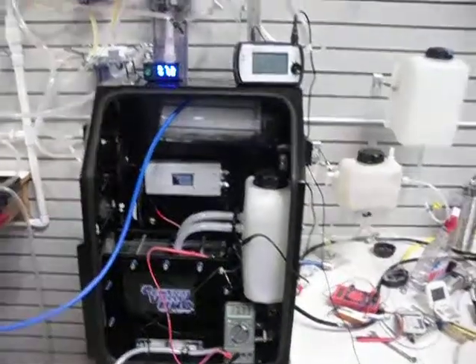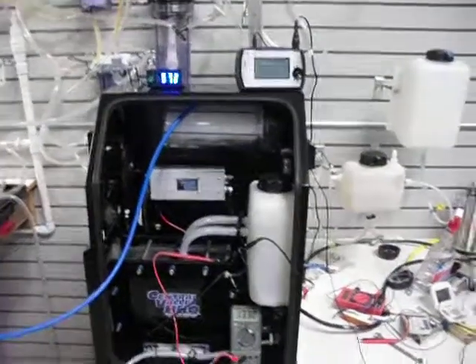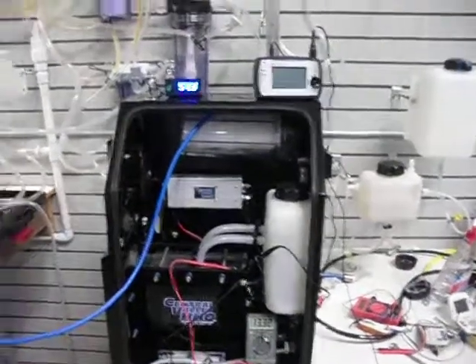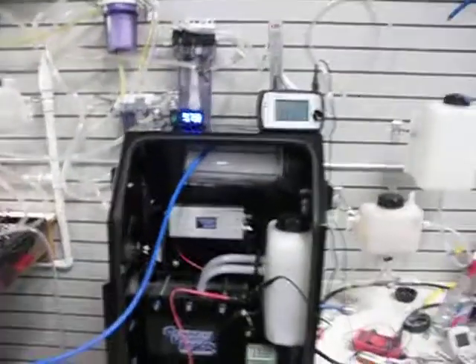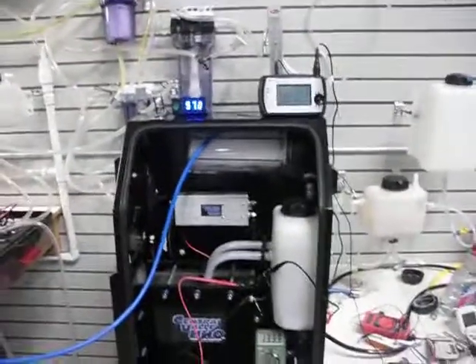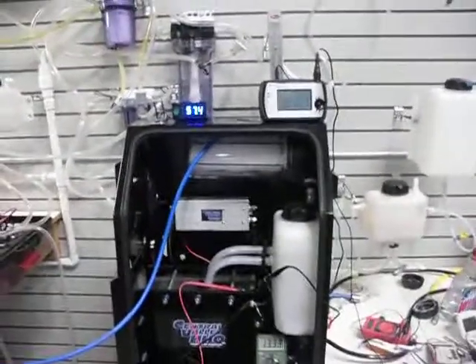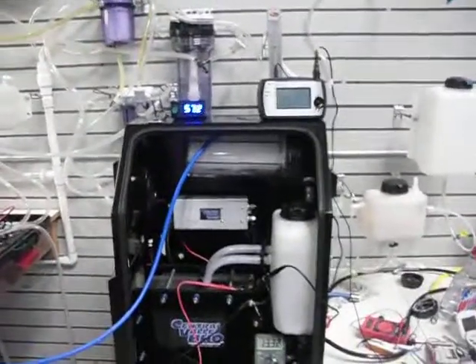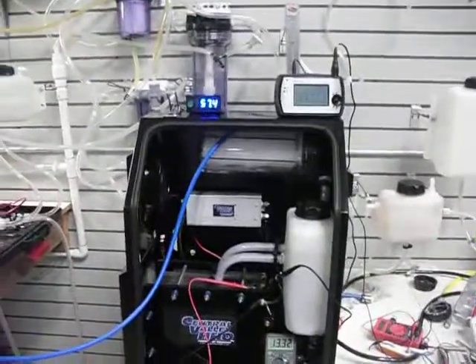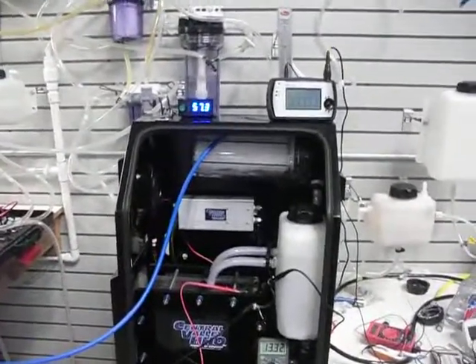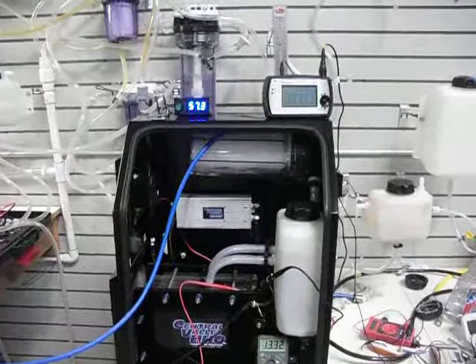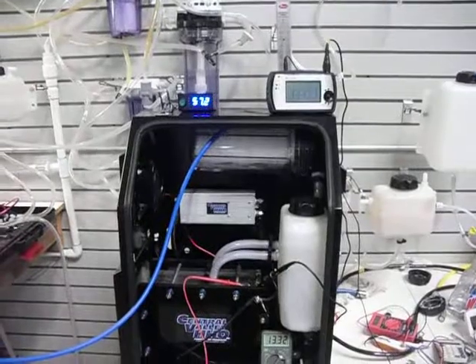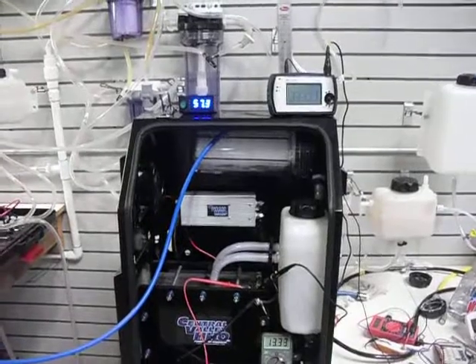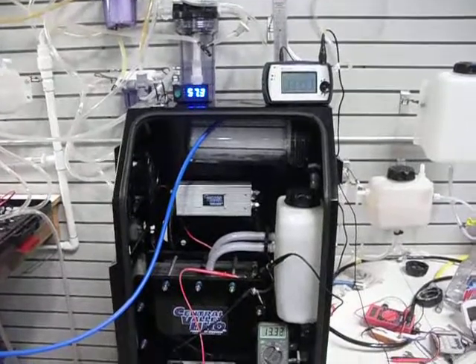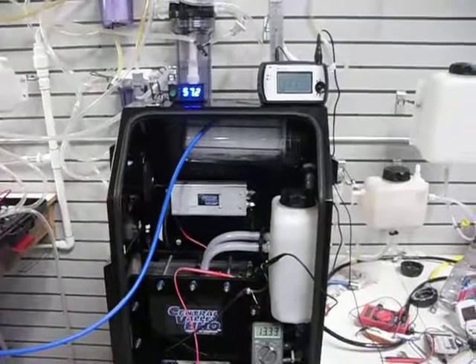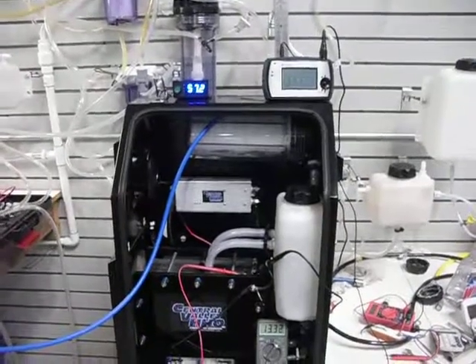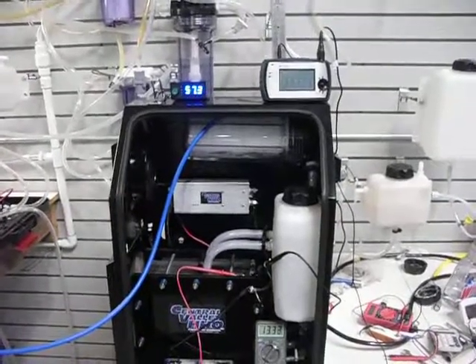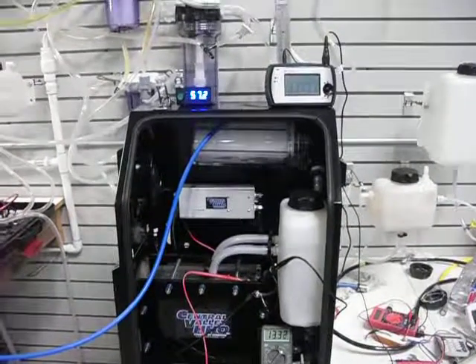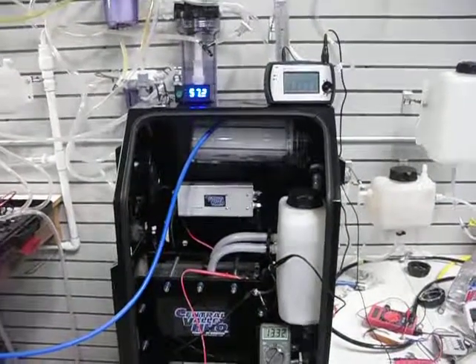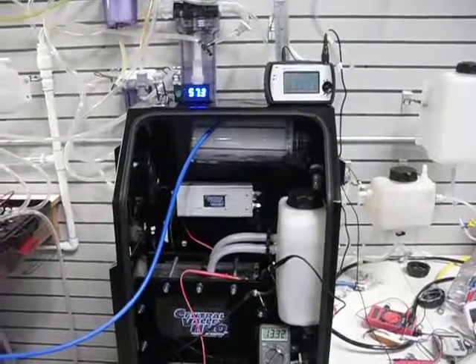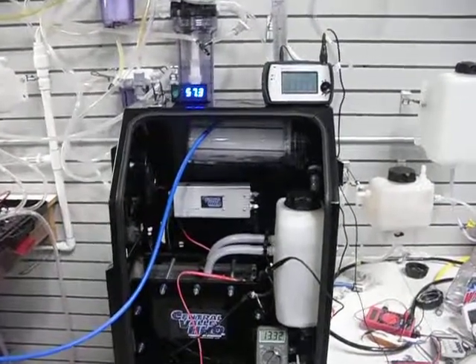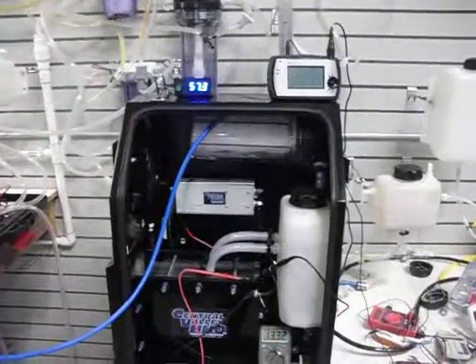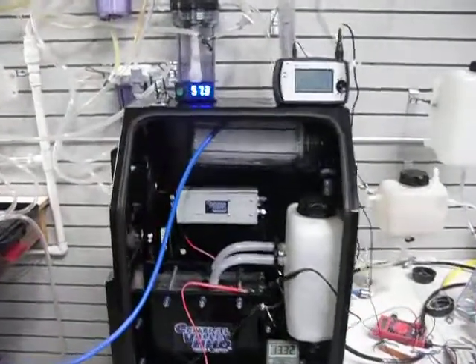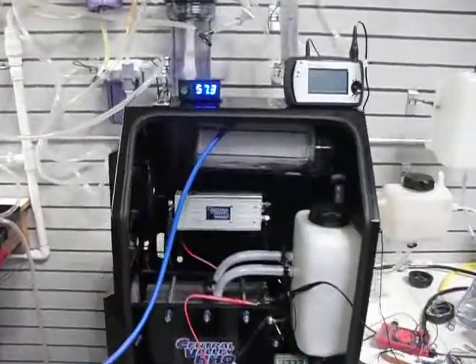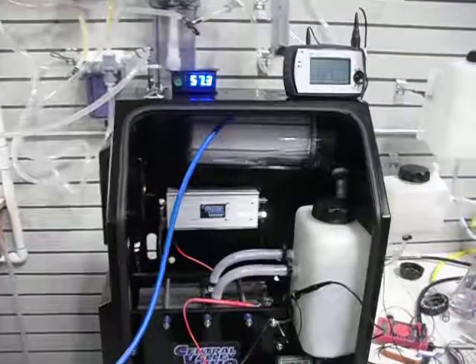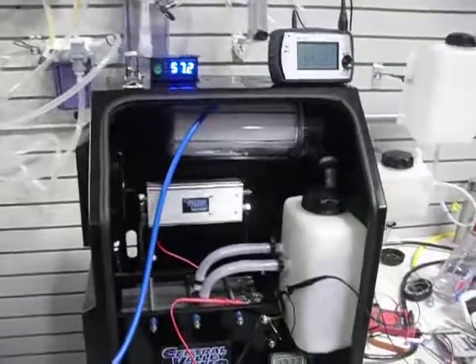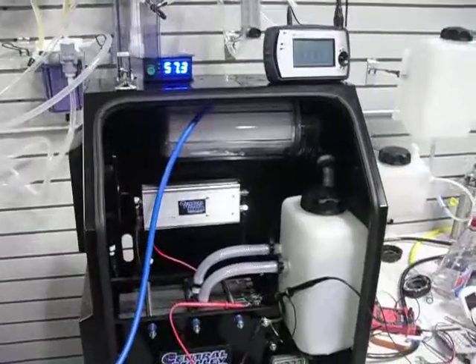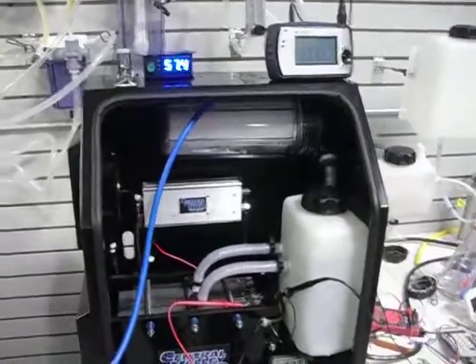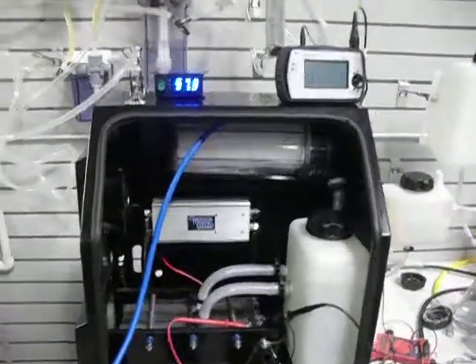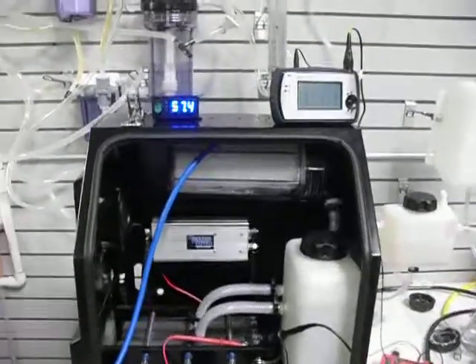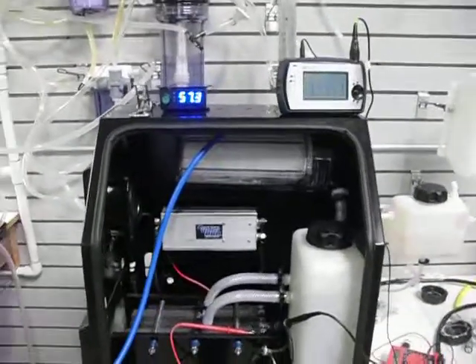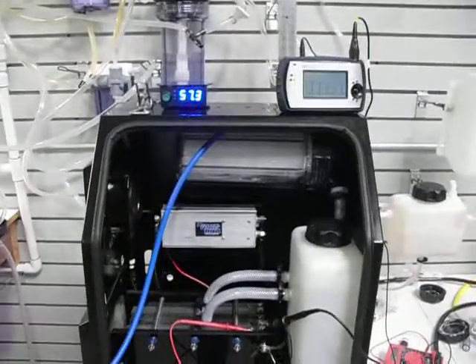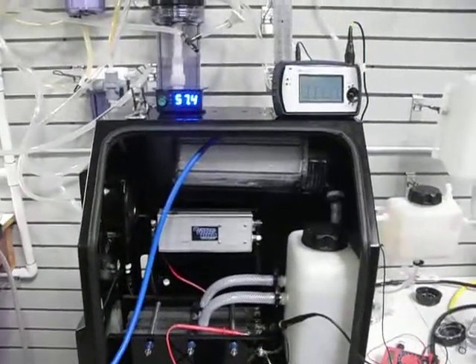I'm just doing a video on this system here. We've been testing for about six months. This is a quad unit, which has a dual manifold design that we've been very successful with for the last three years.